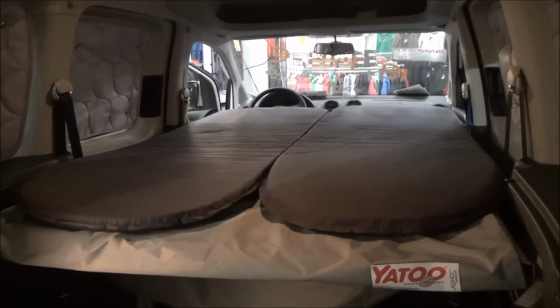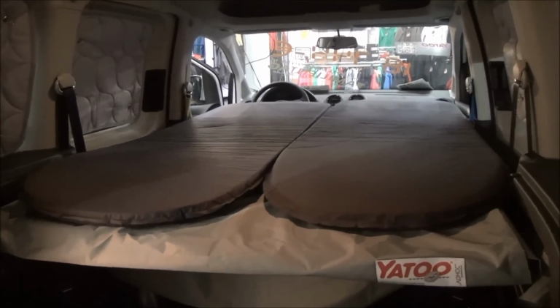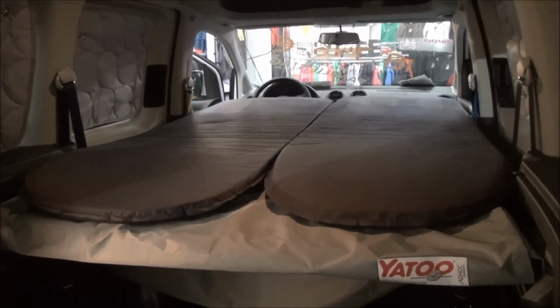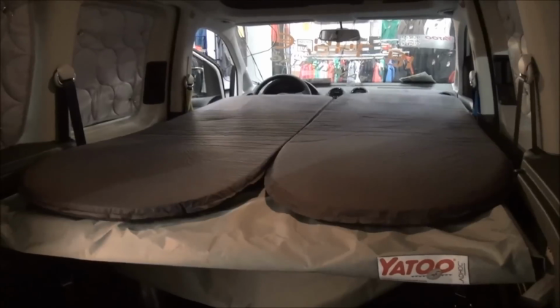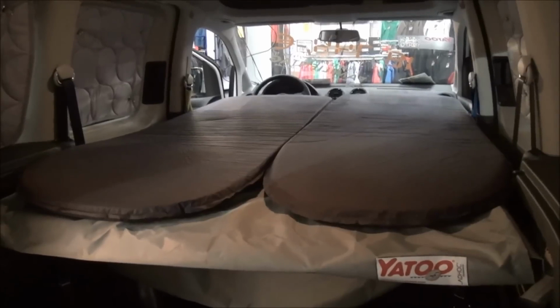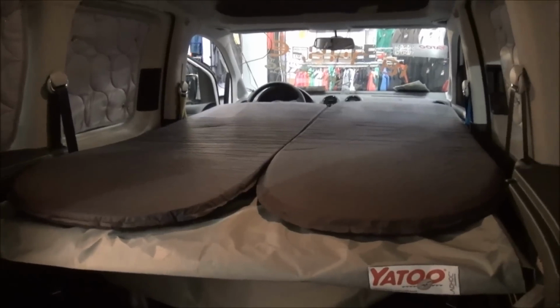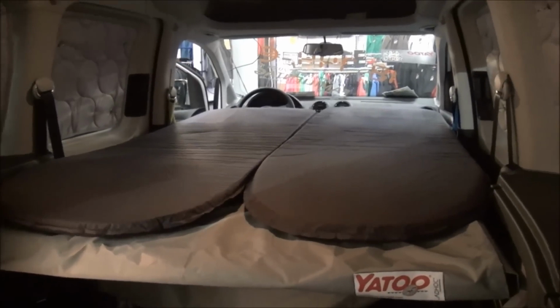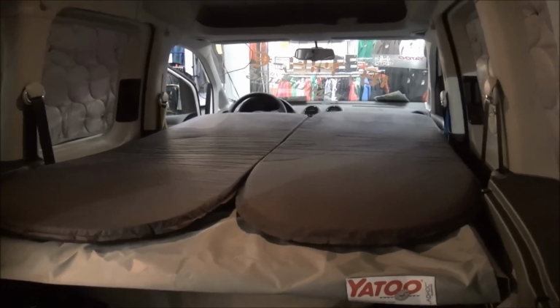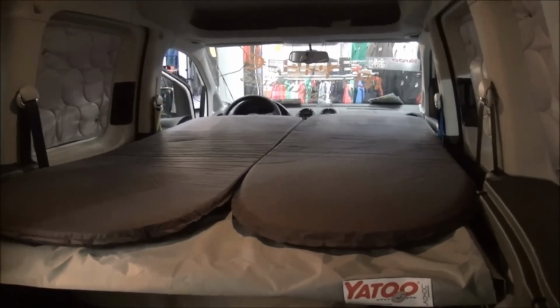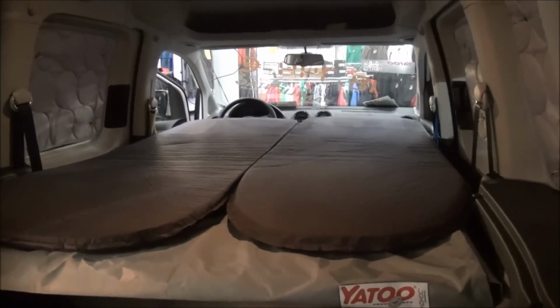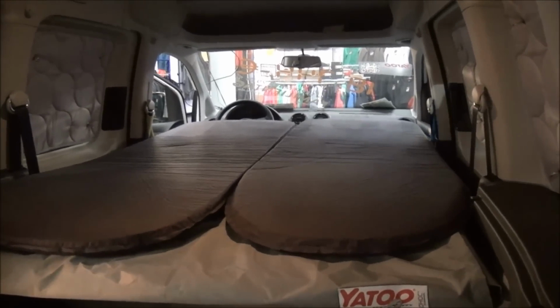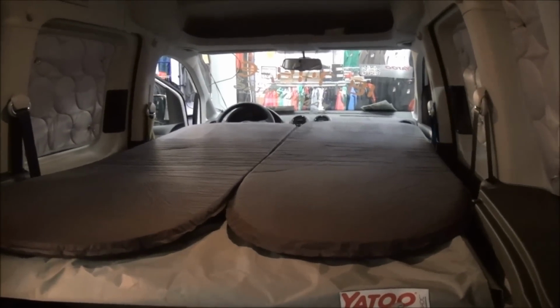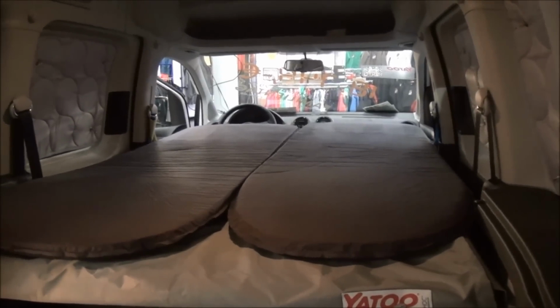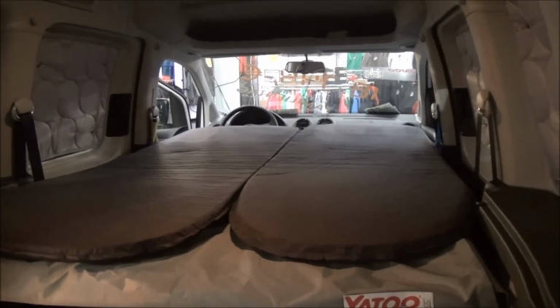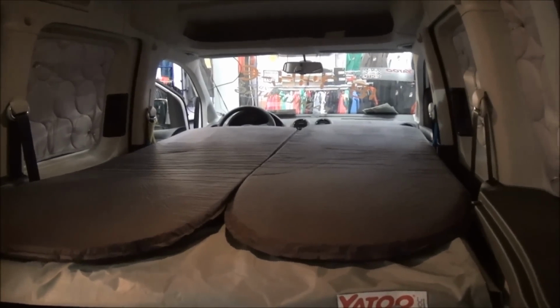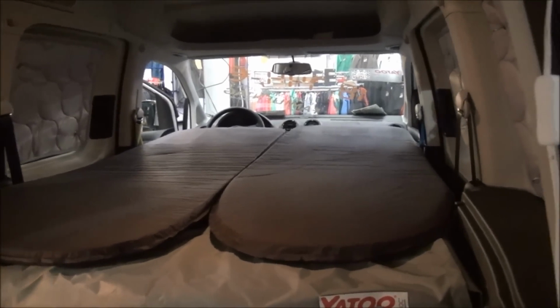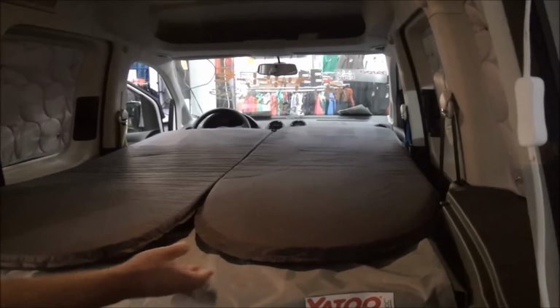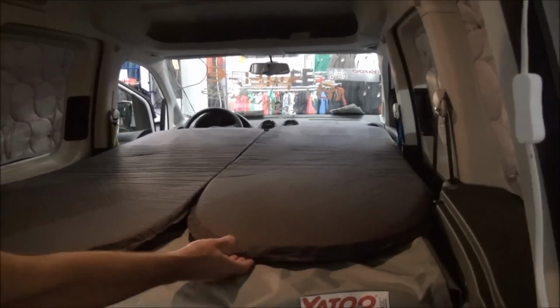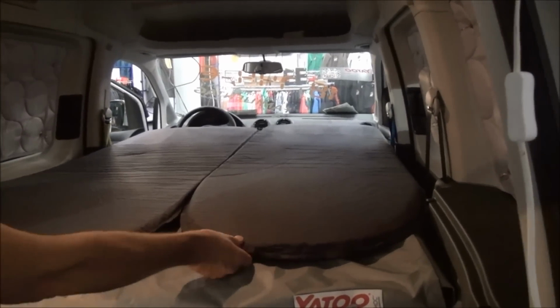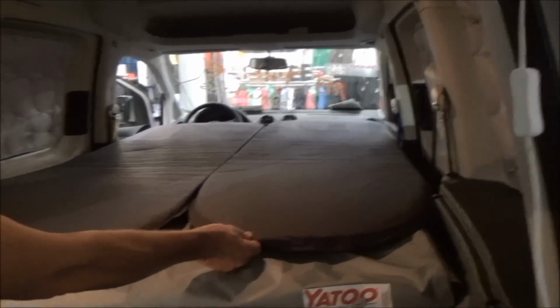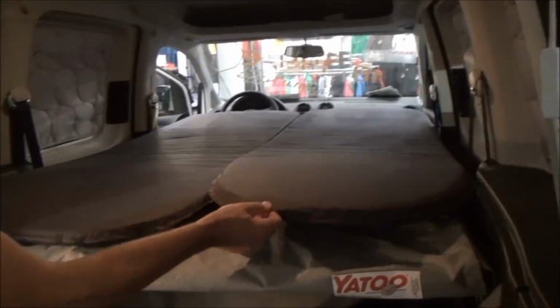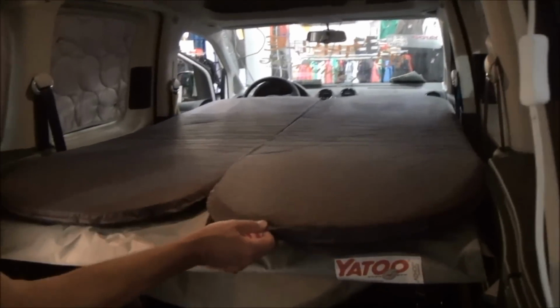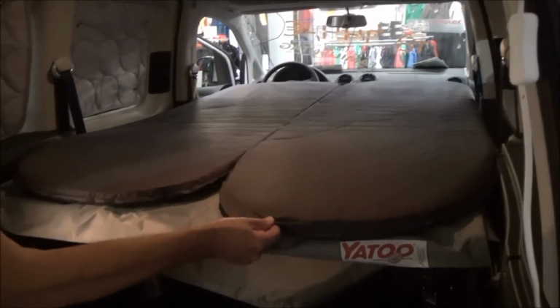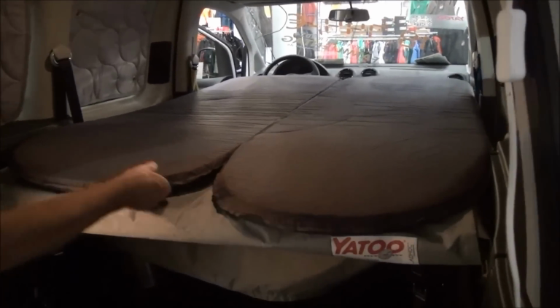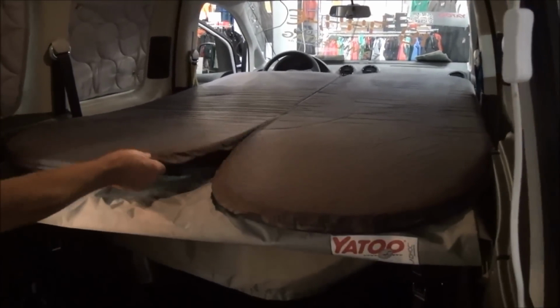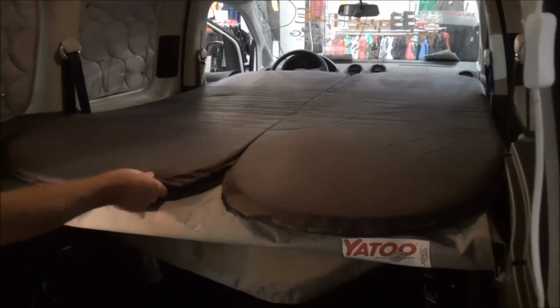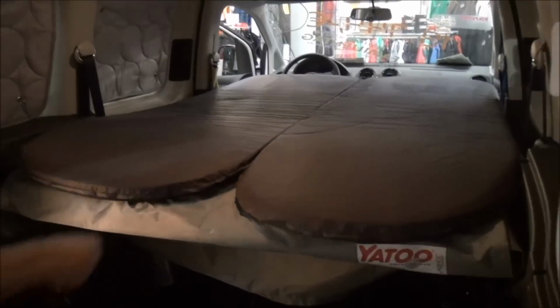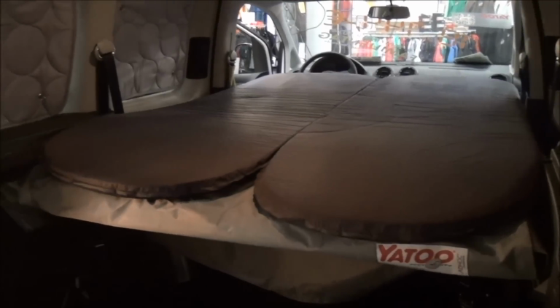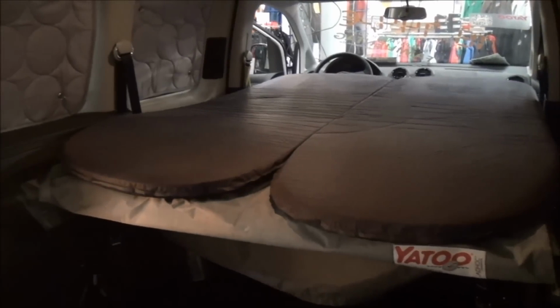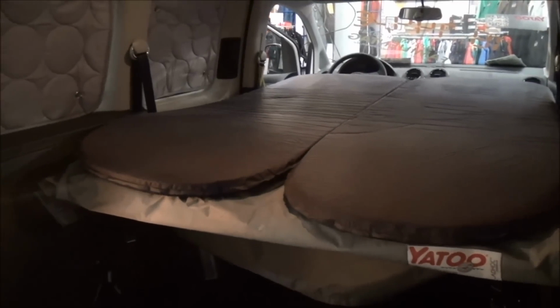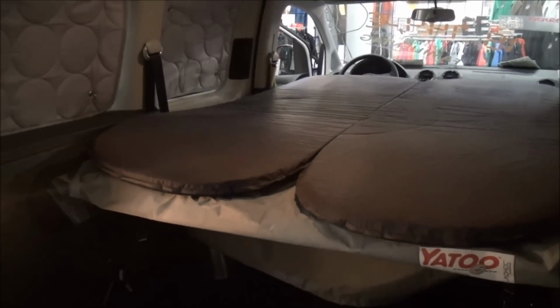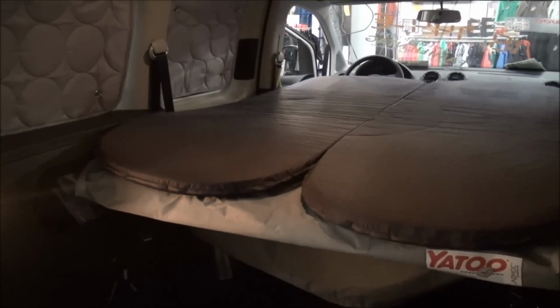So now it's morning and we've got to take the thing apart and drive off somewhere else. Out come the mattresses first.